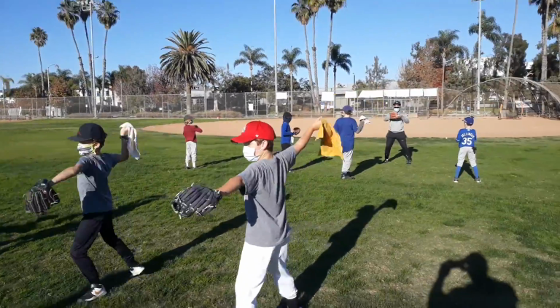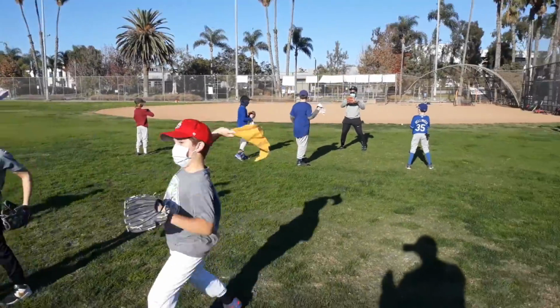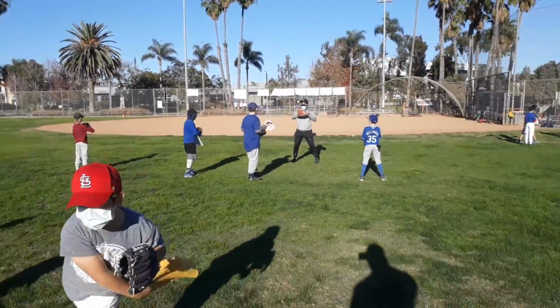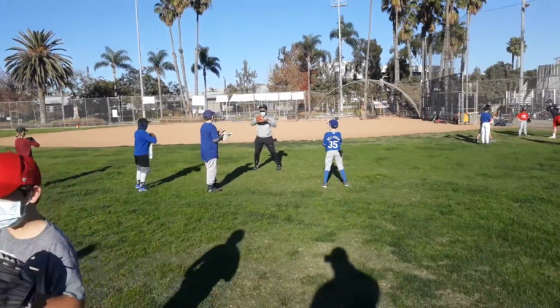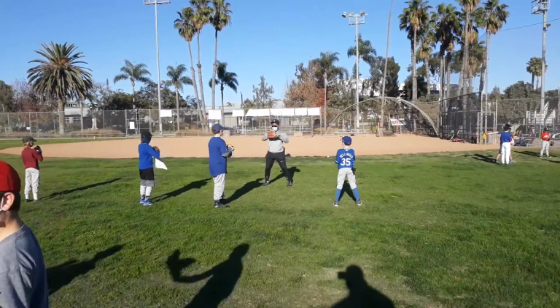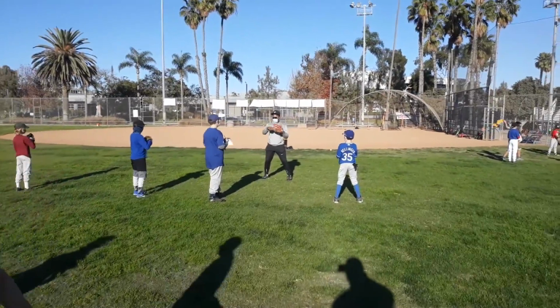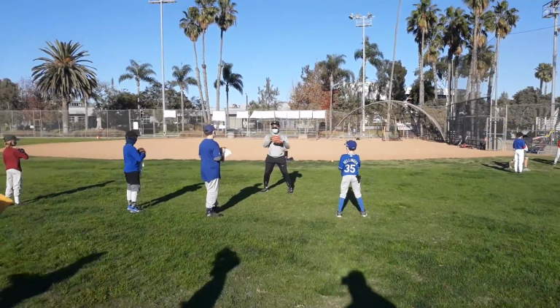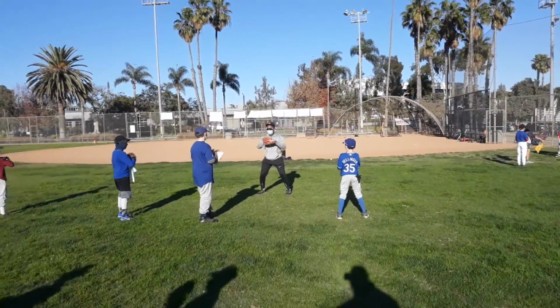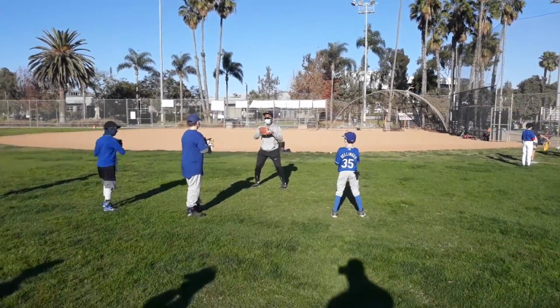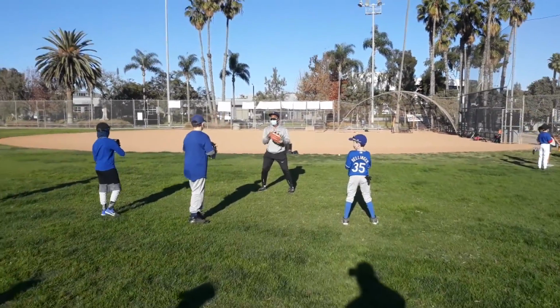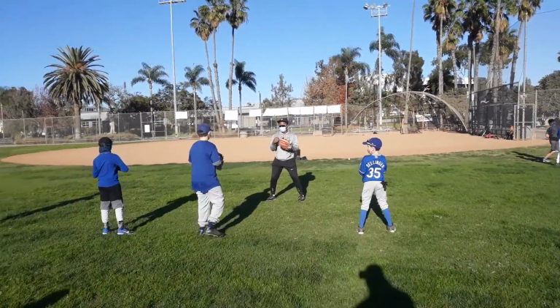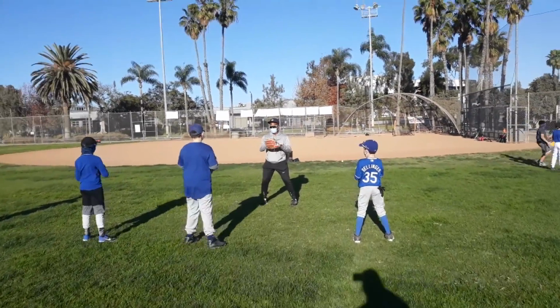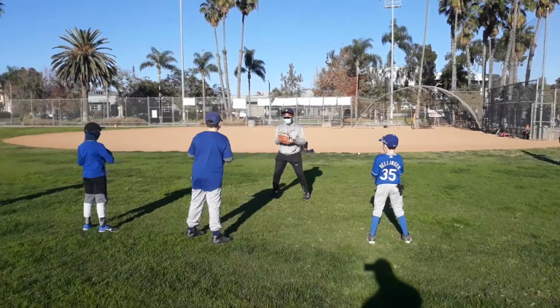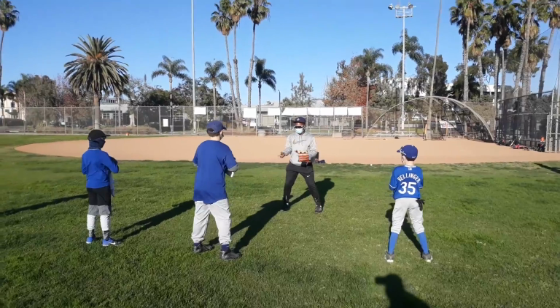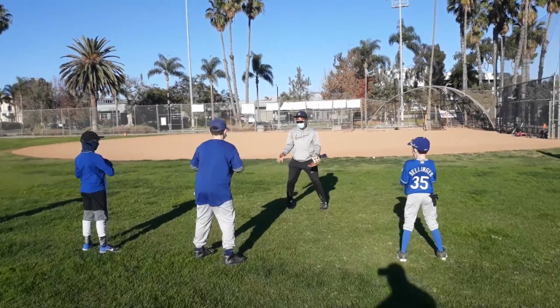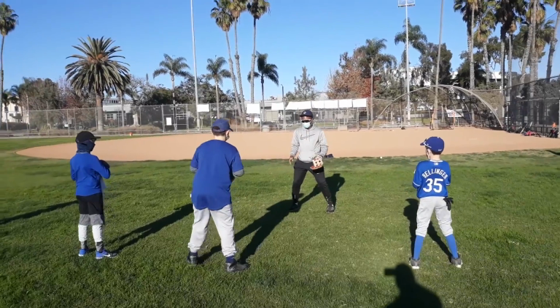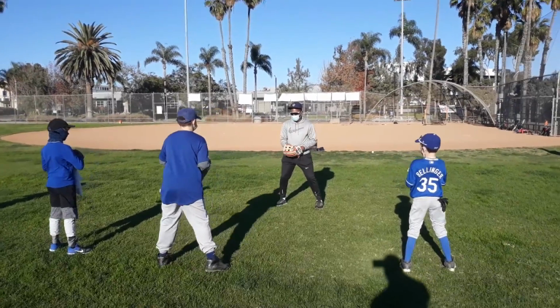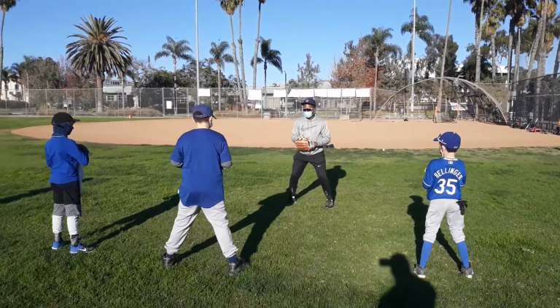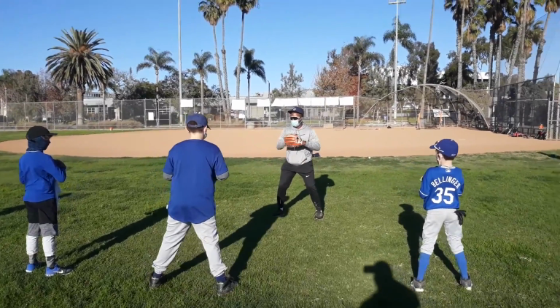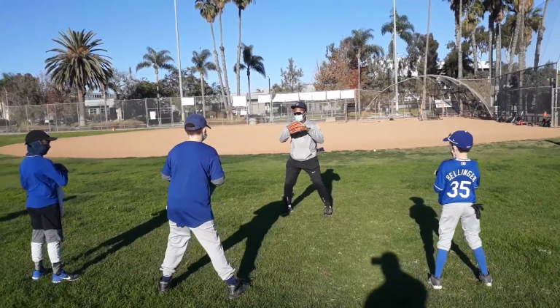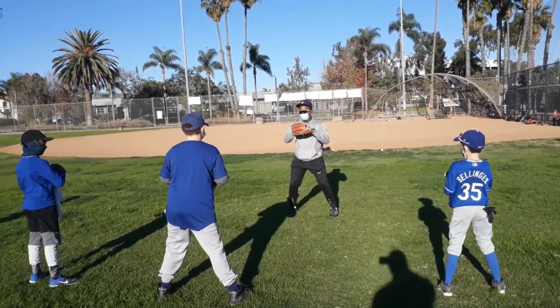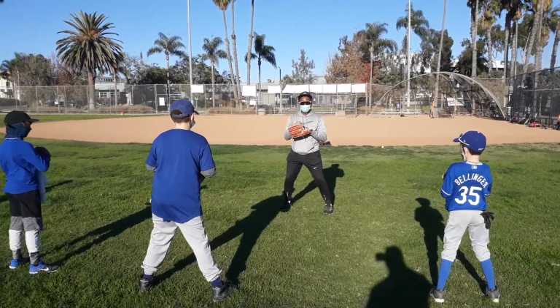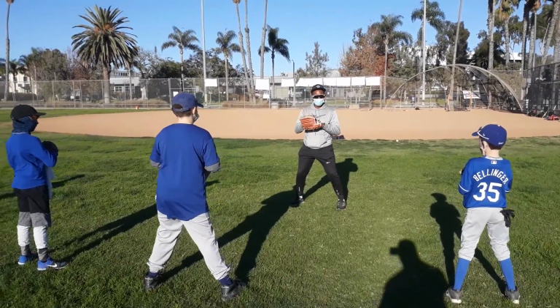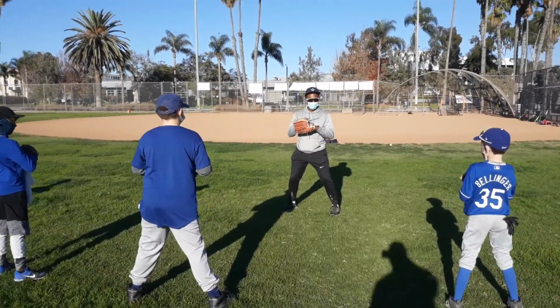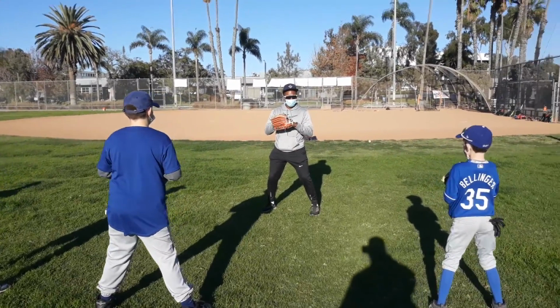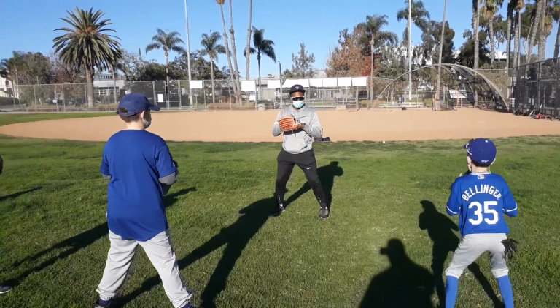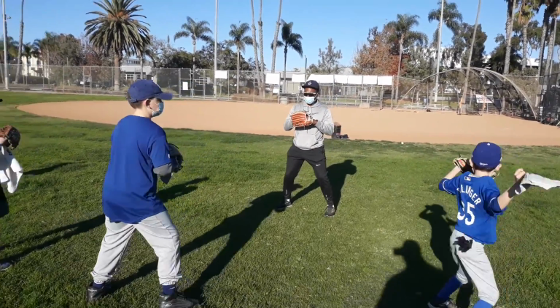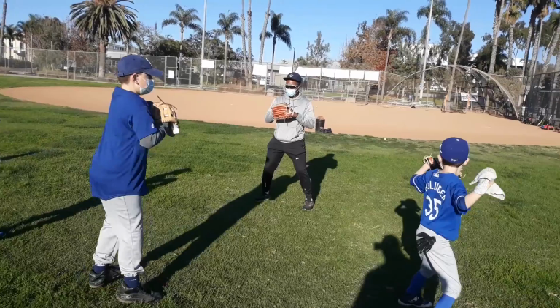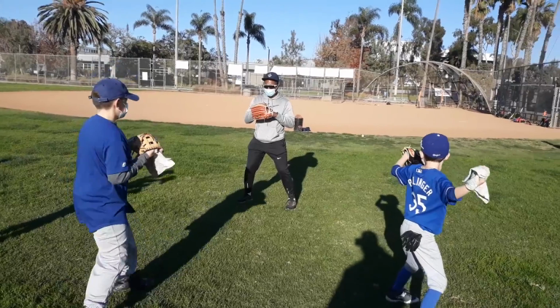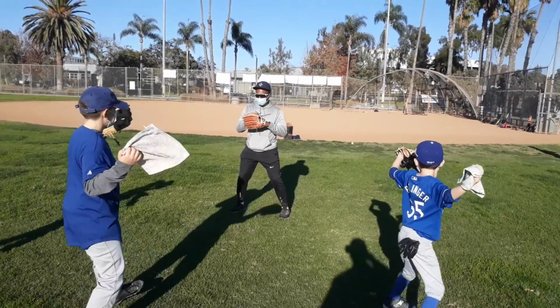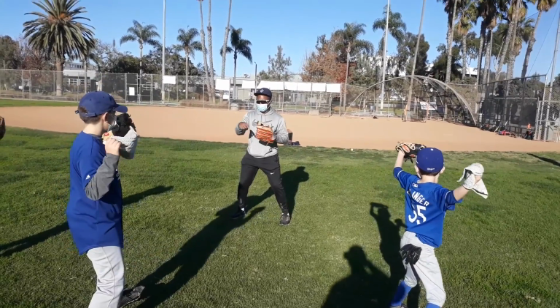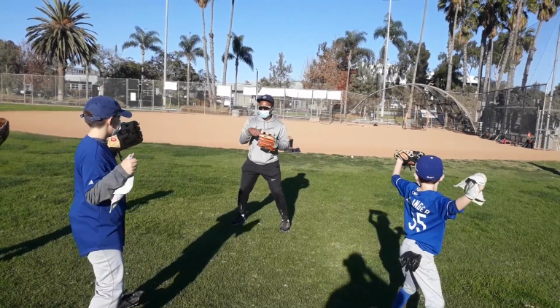I'm going to do it ten times. Do it ten times. Let me shoot two. Jump turn.